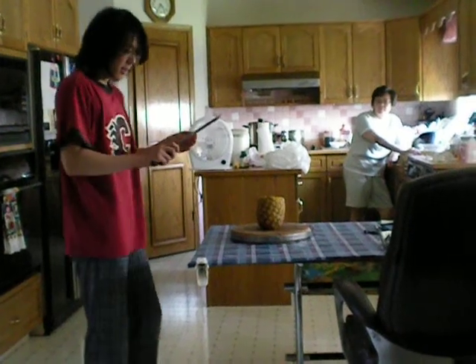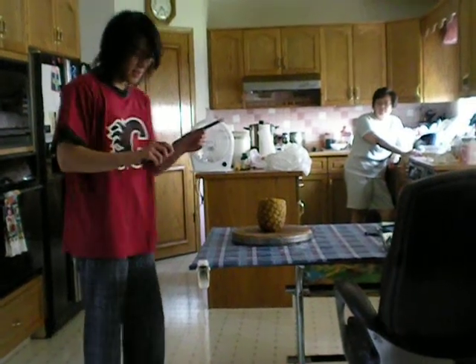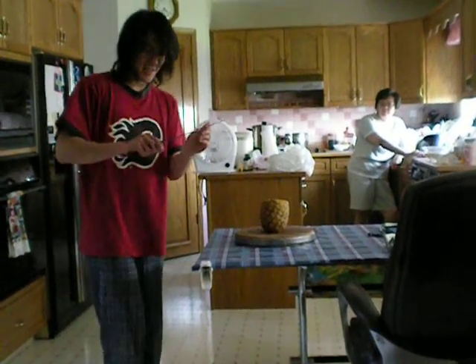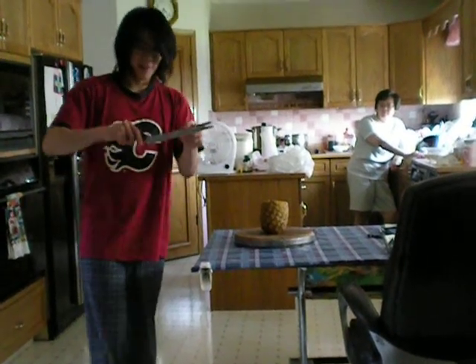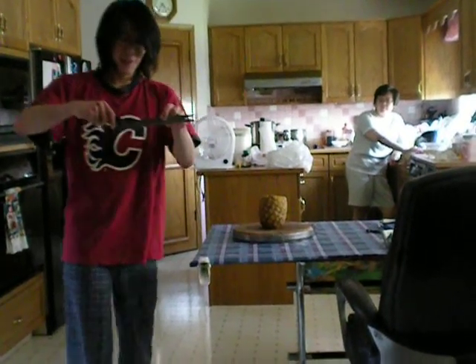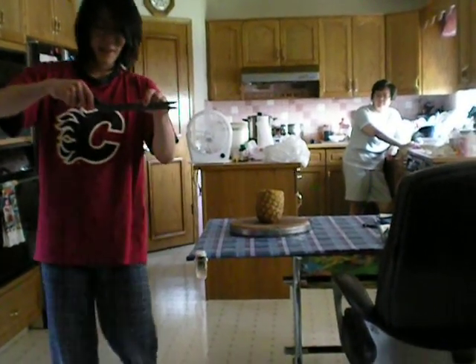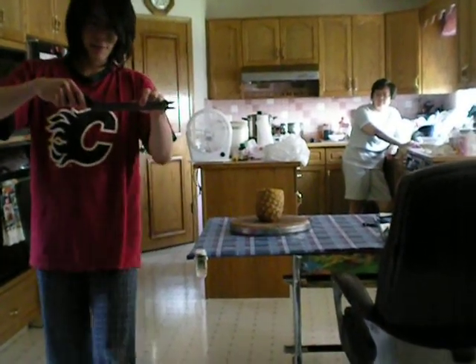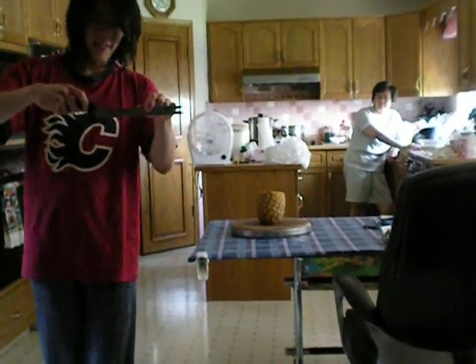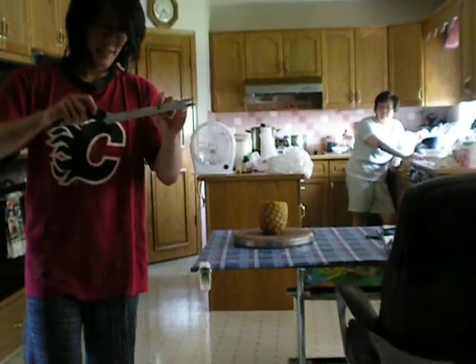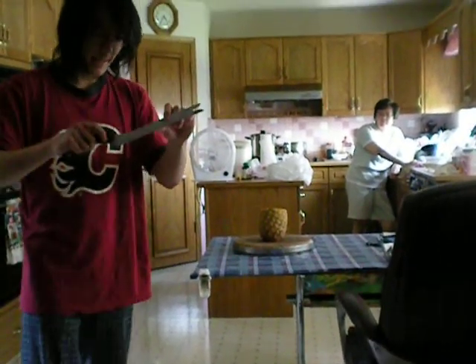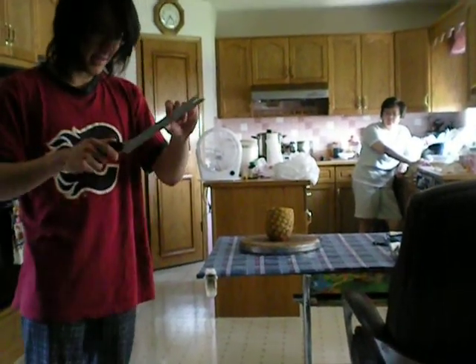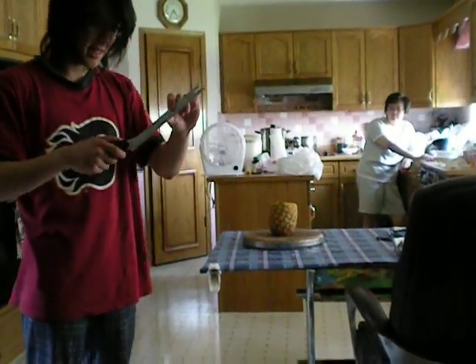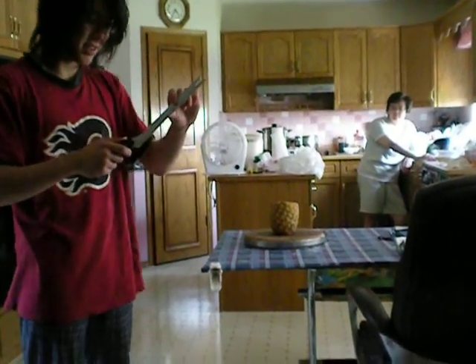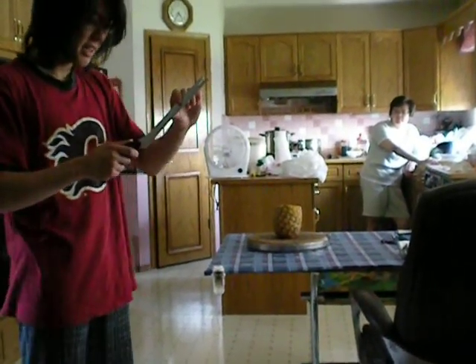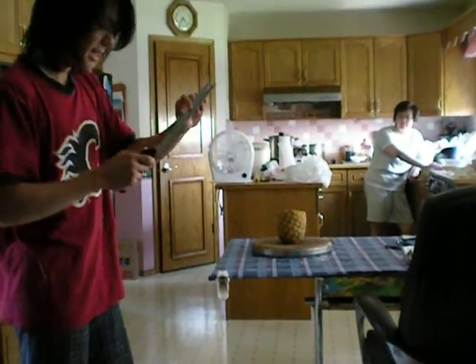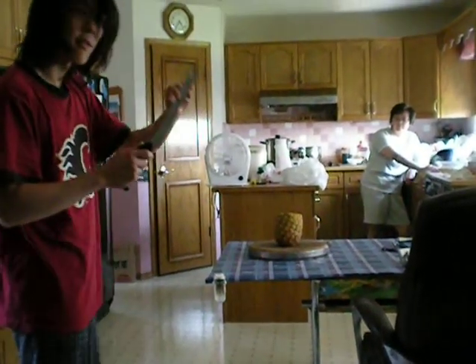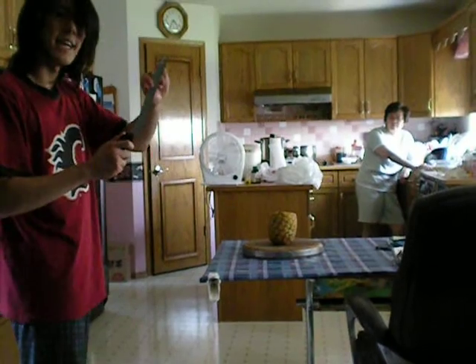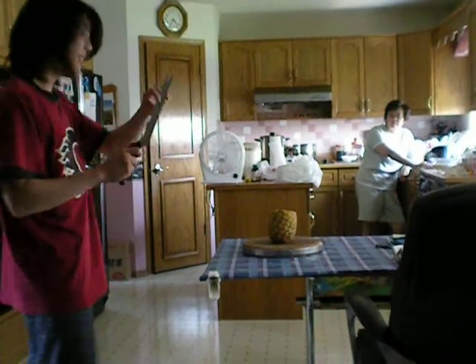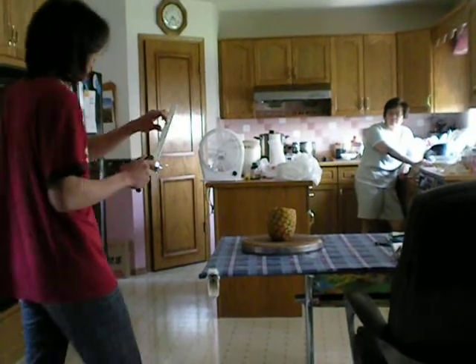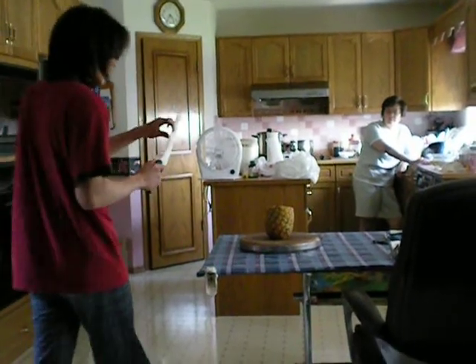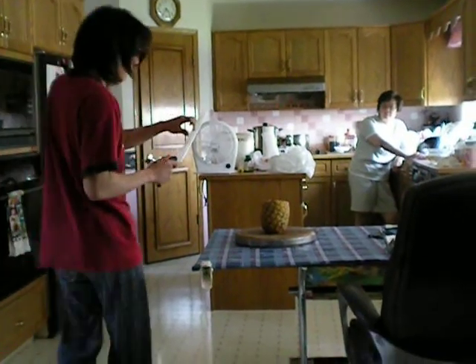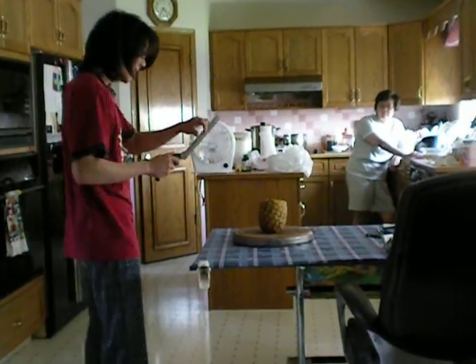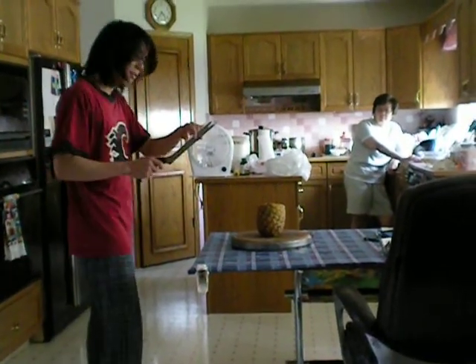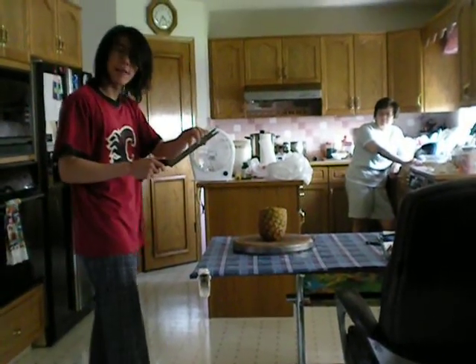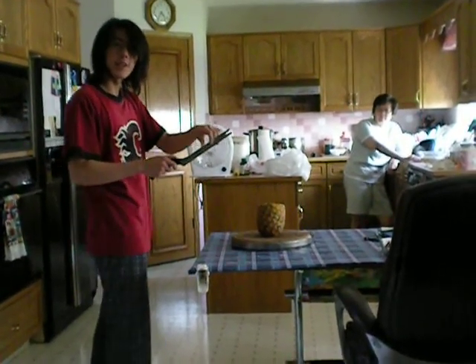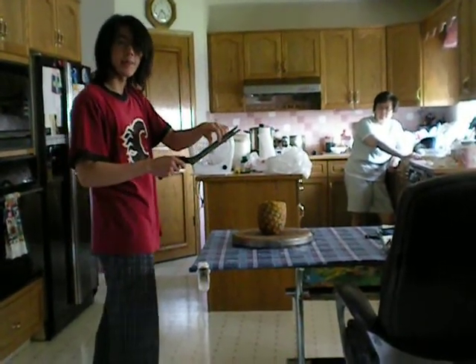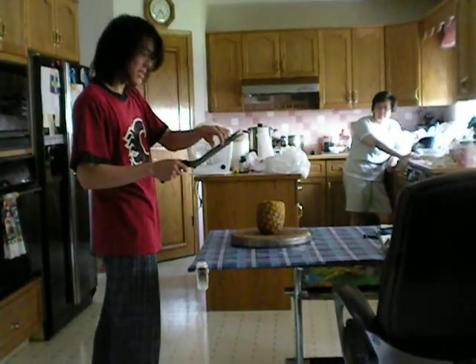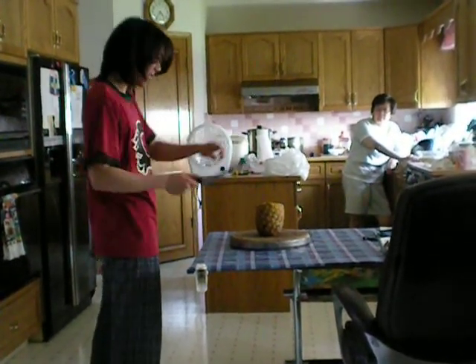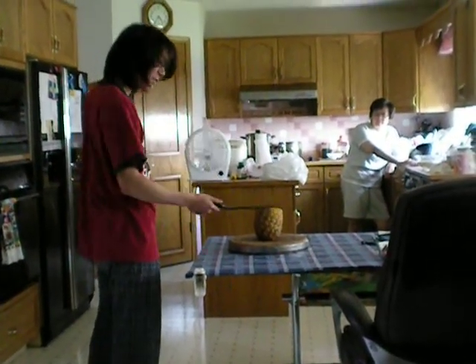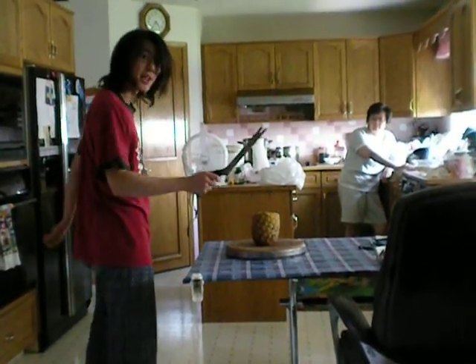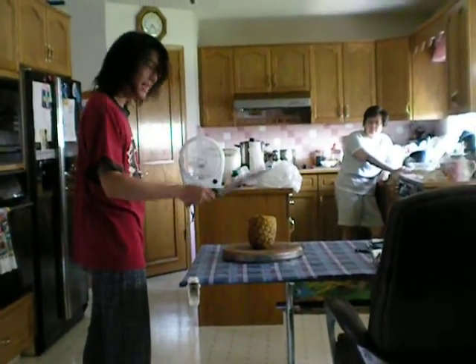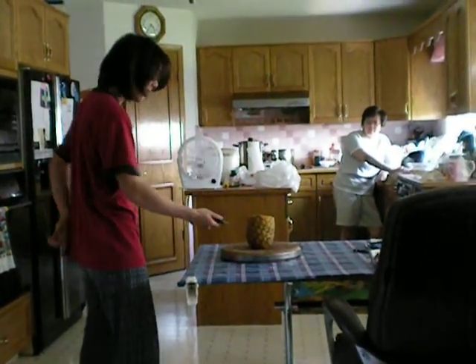This is a Miracle Blade 3. It is a slicer, and it's roughly 10 years old right now. We've already had one shot, but it wasn't on video, so I'm going to try it again.